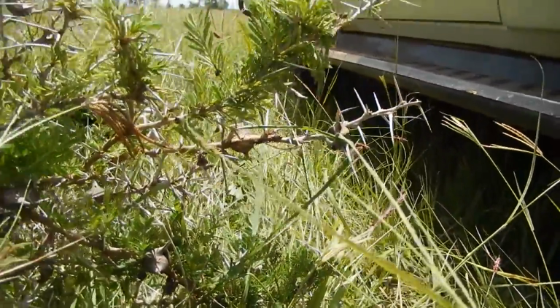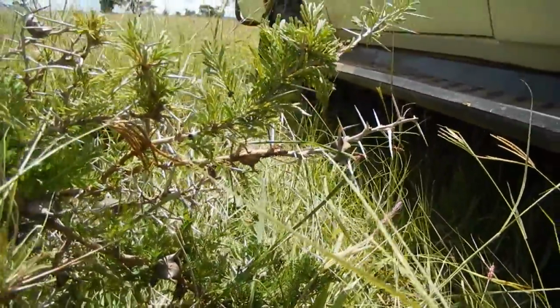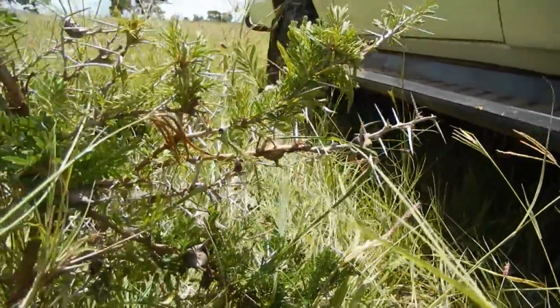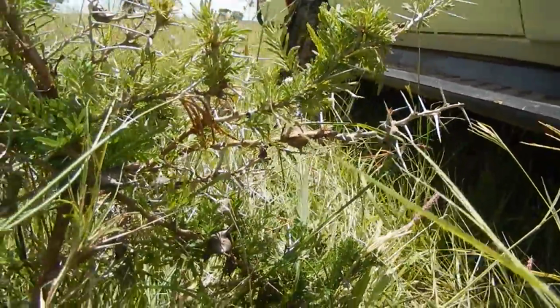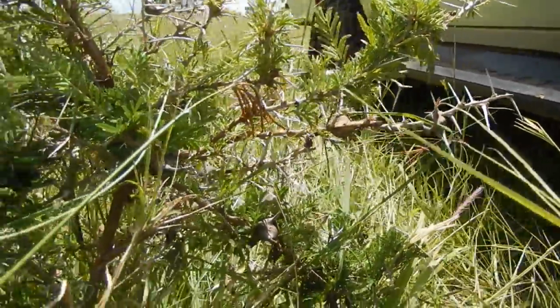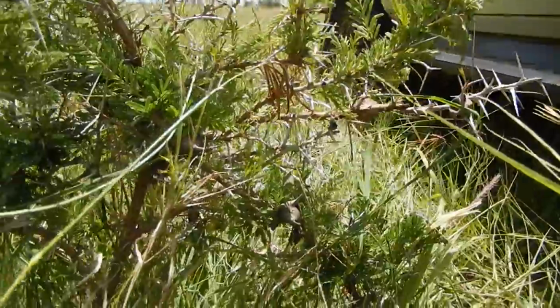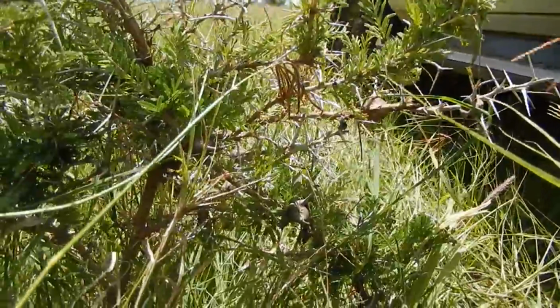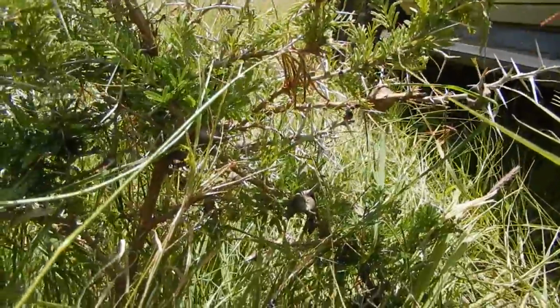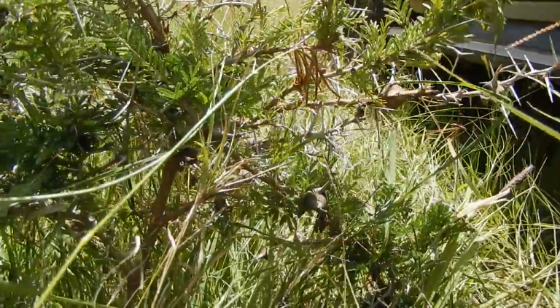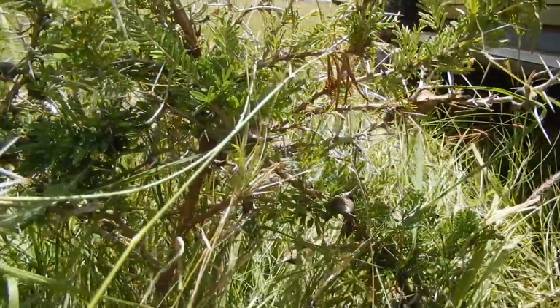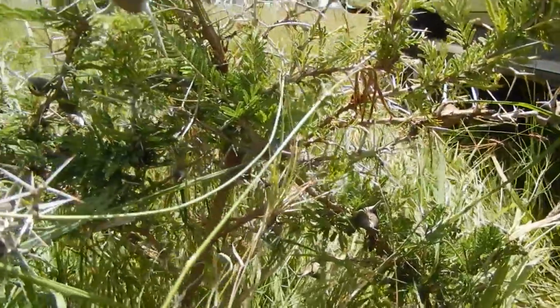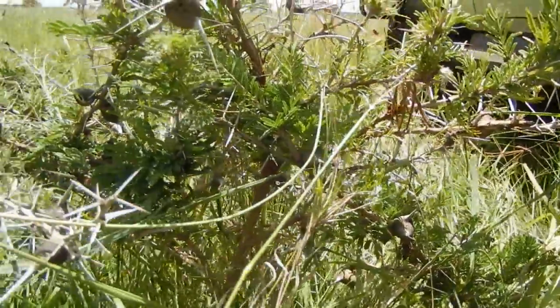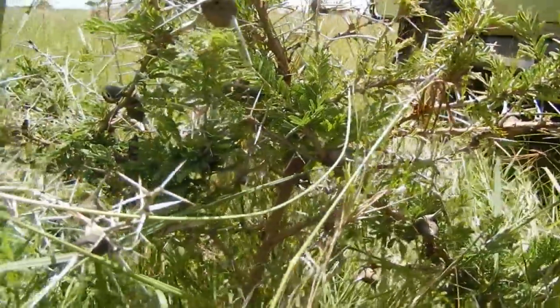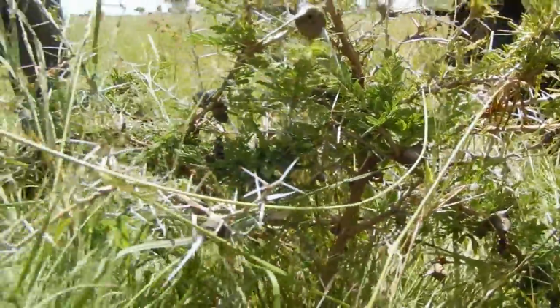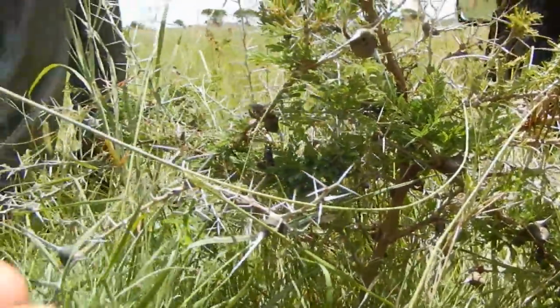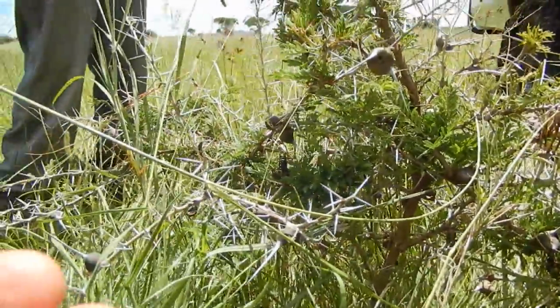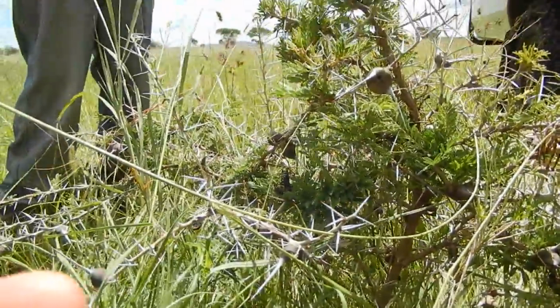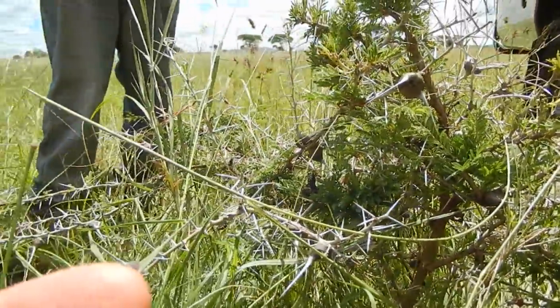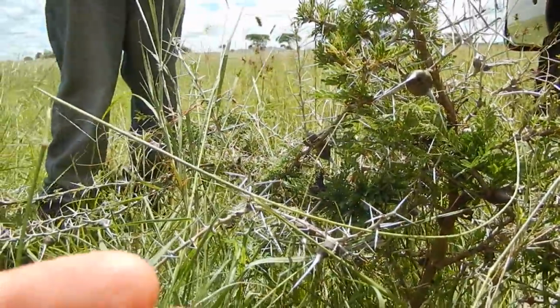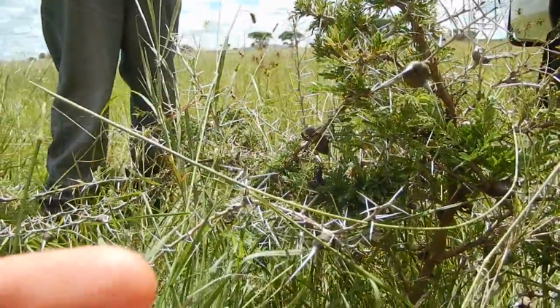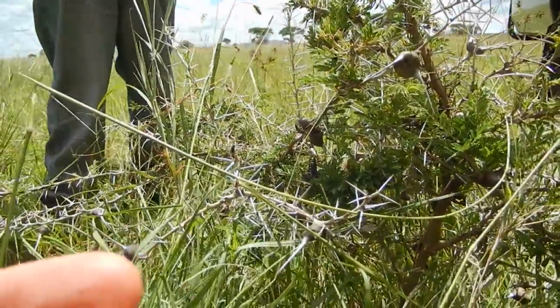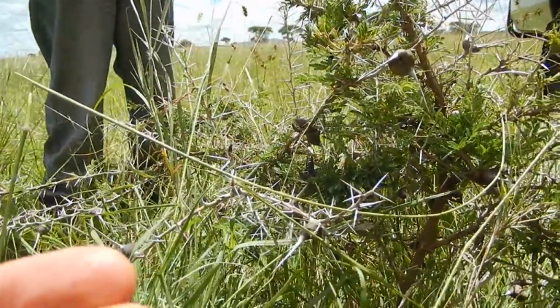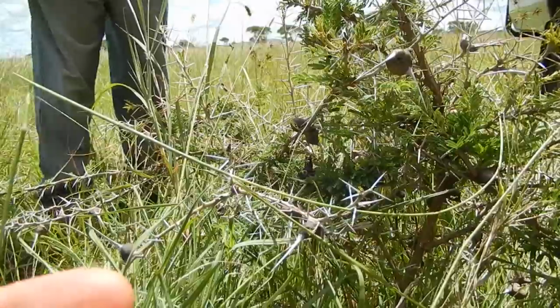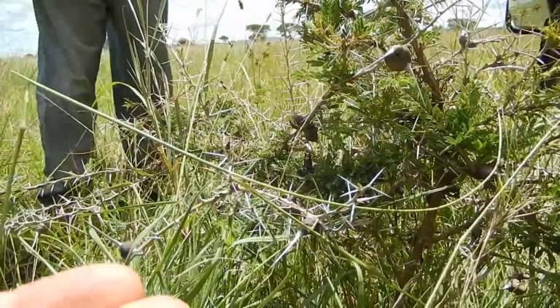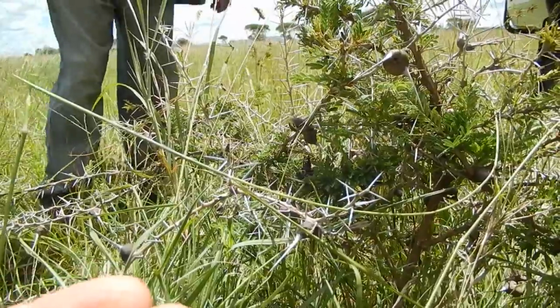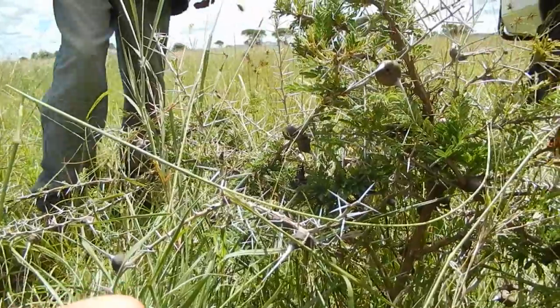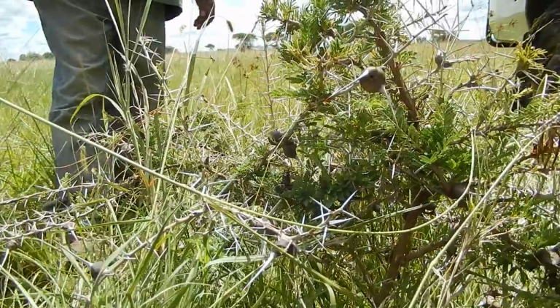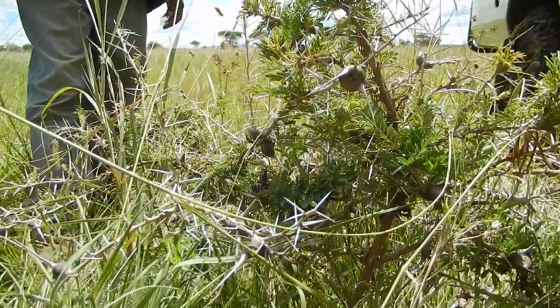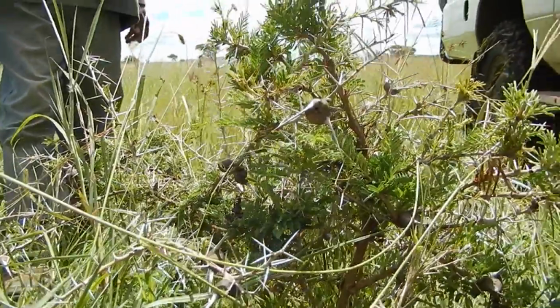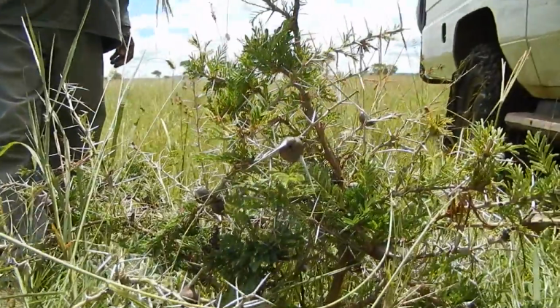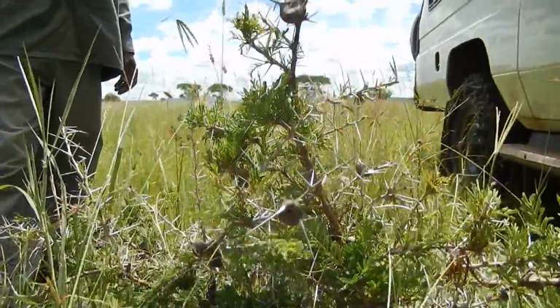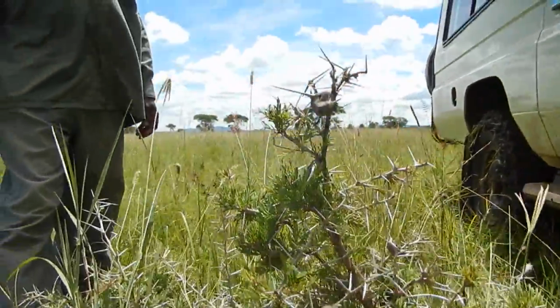Right, let's go talk to those elephants. Very nice.